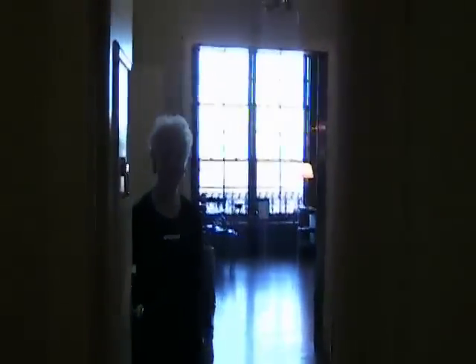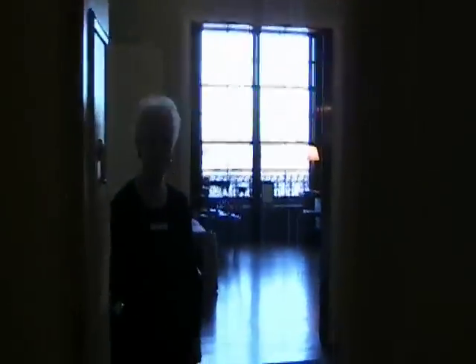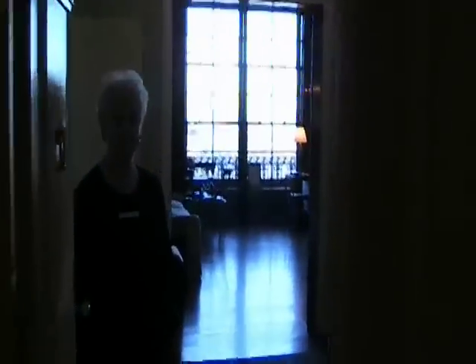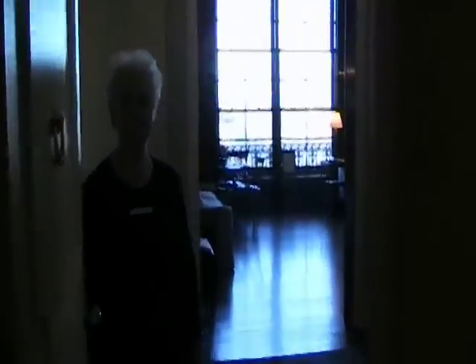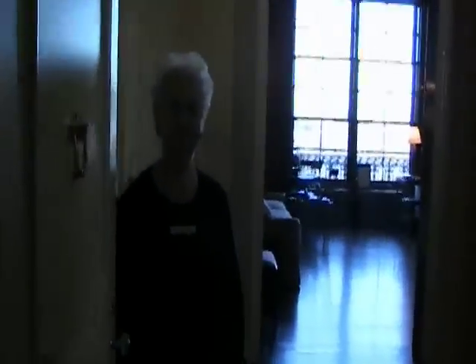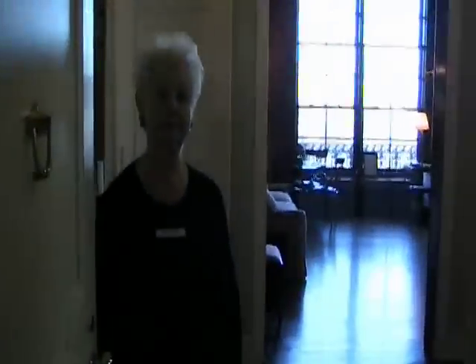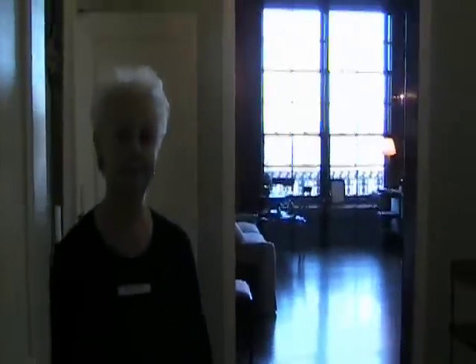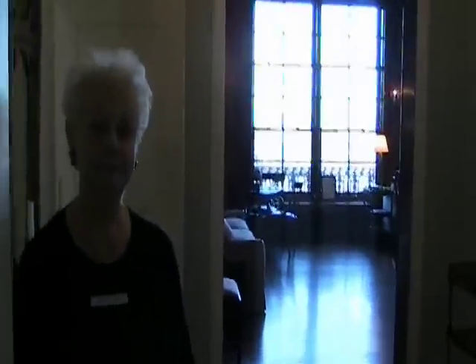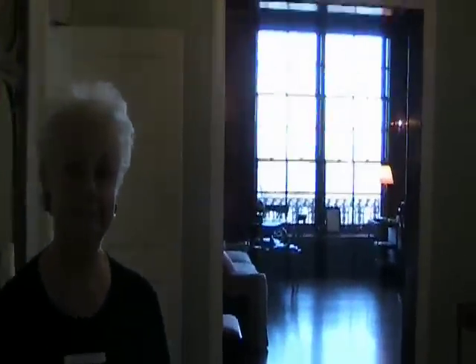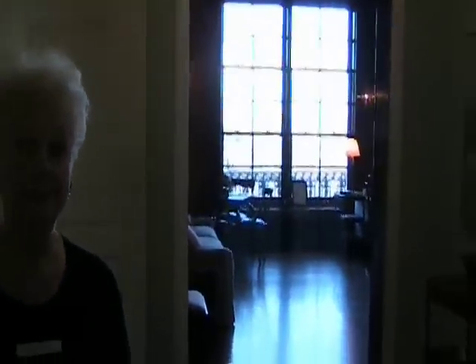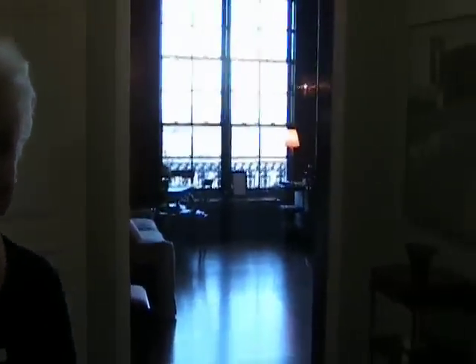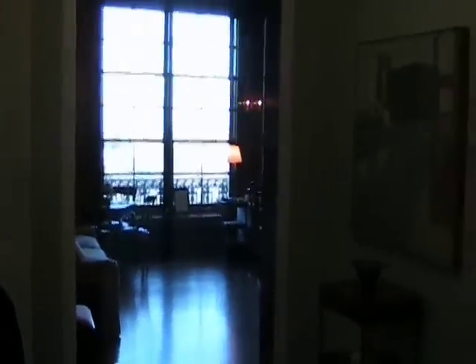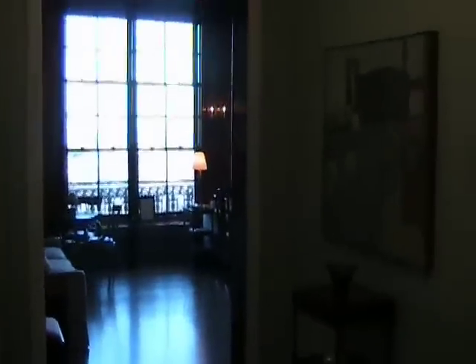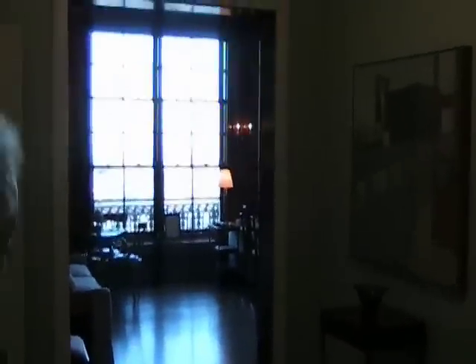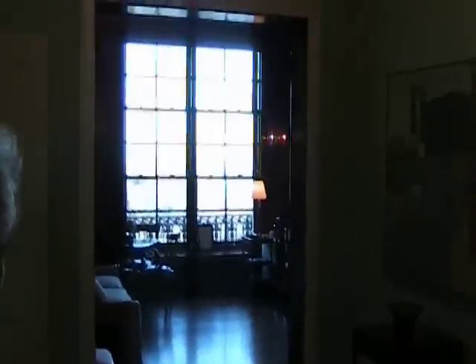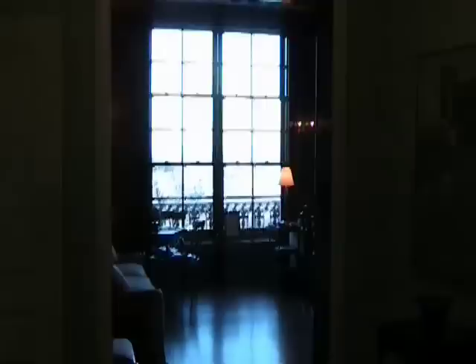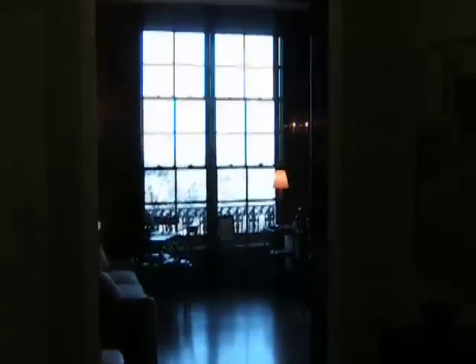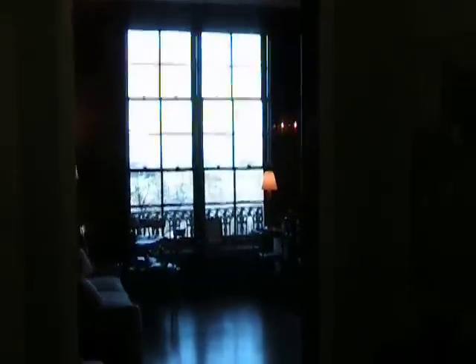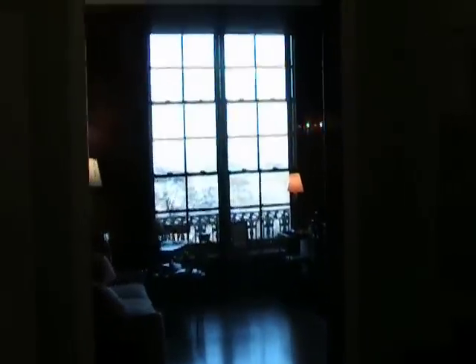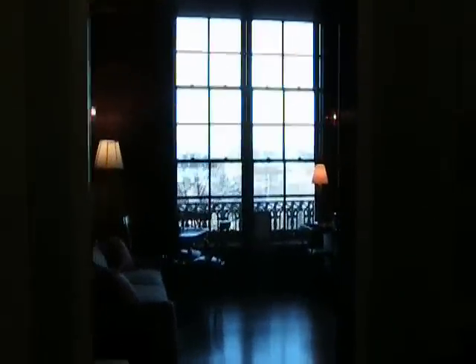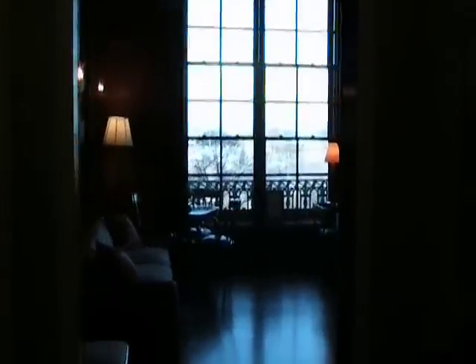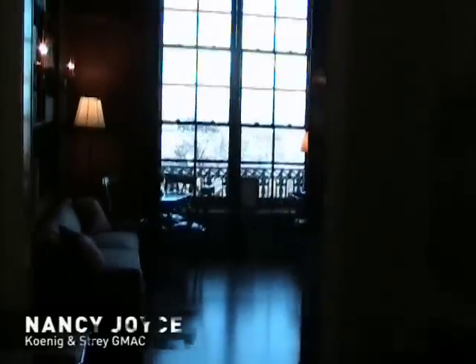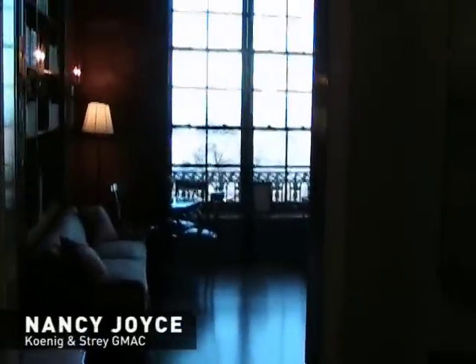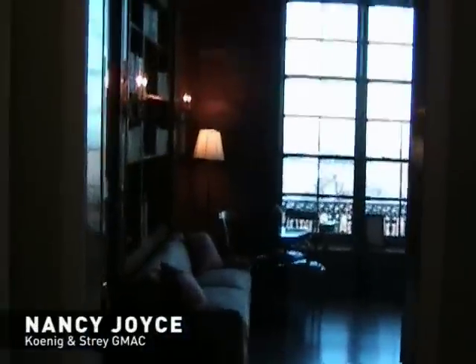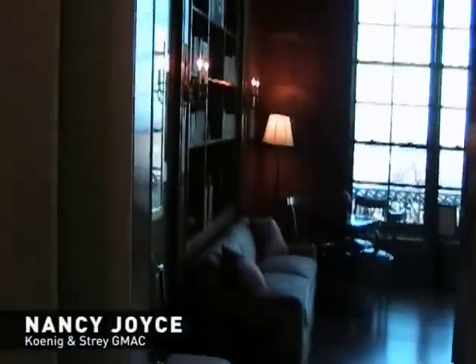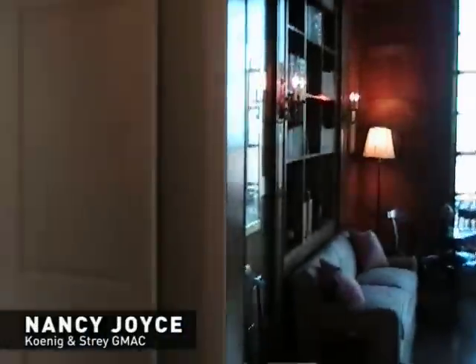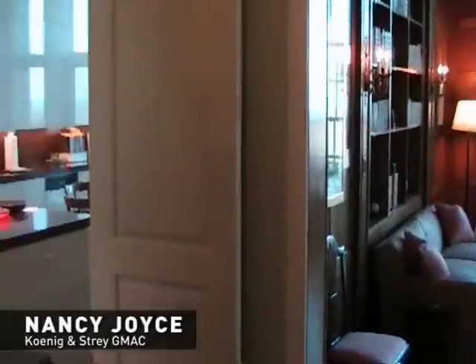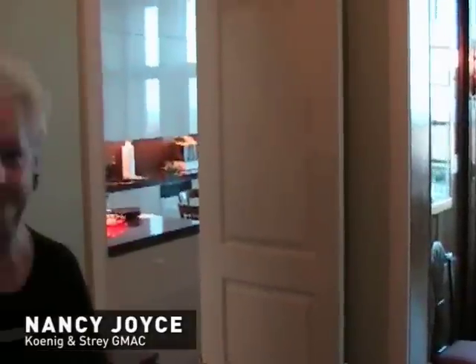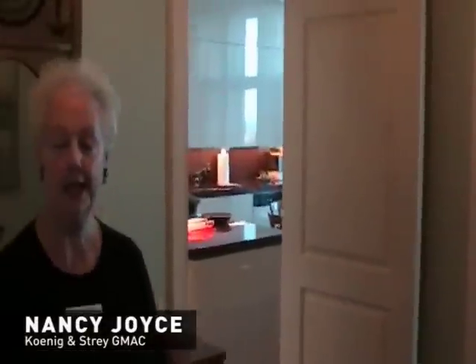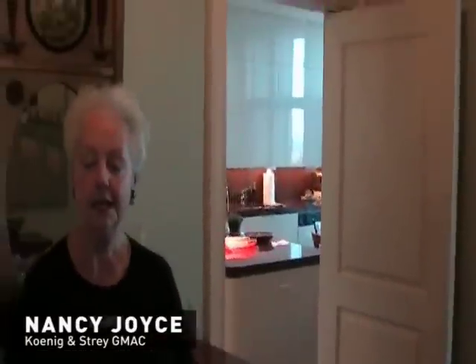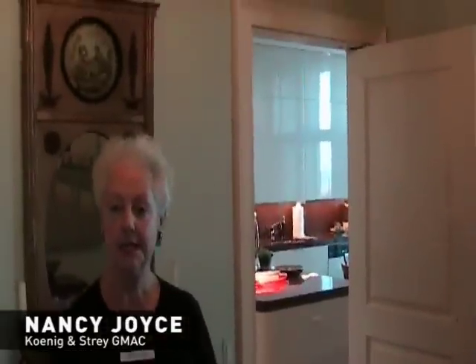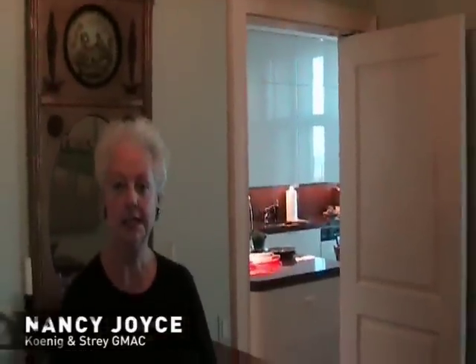This is Nancy Joyce. She's showing us a beautiful condo today here at 1550 North State Parkway with a view right out over the park. Nancy, you know quite a bit about the history of this building. Tell me something.